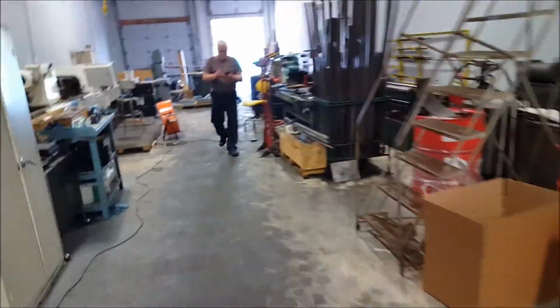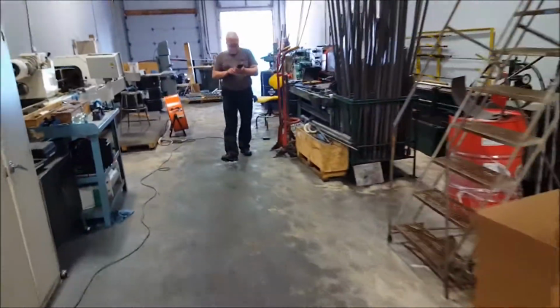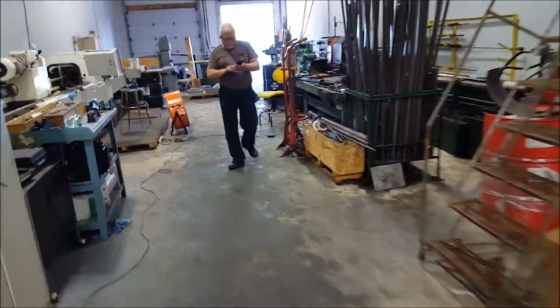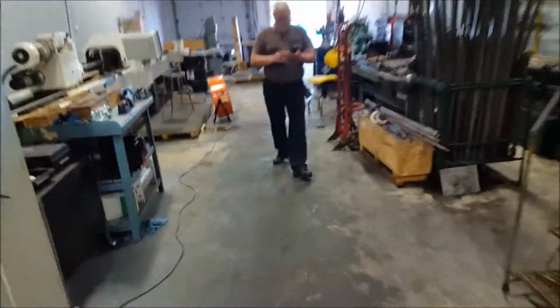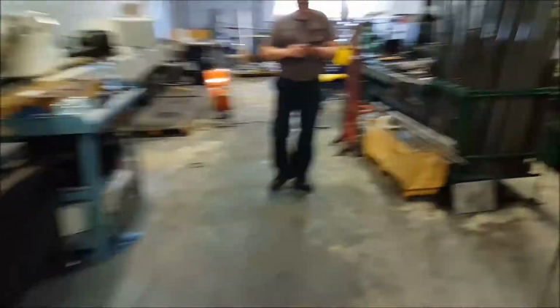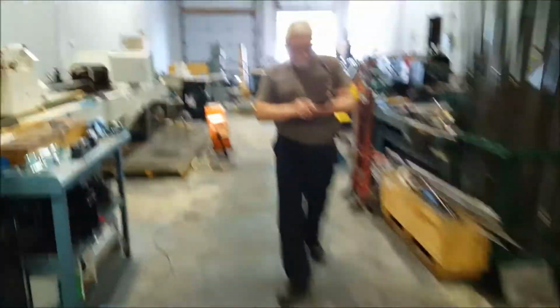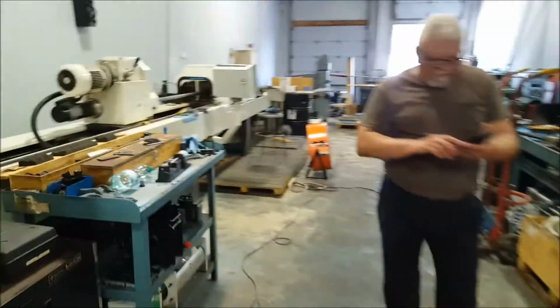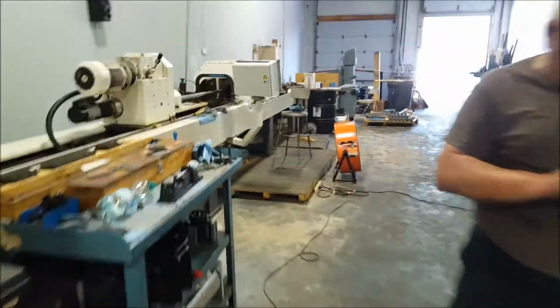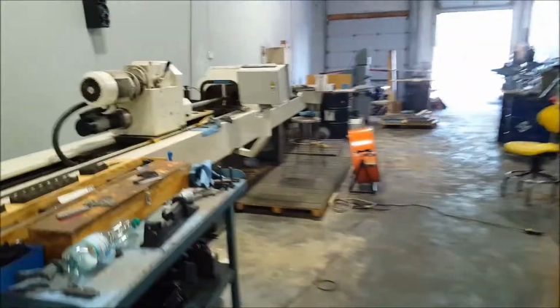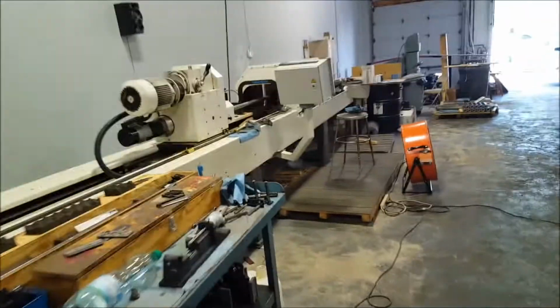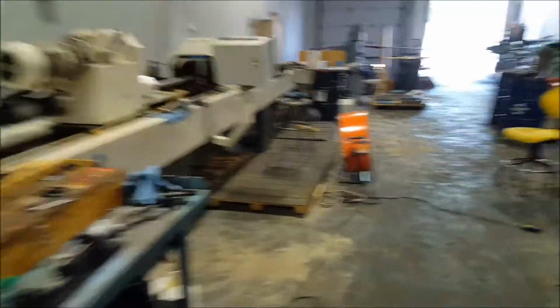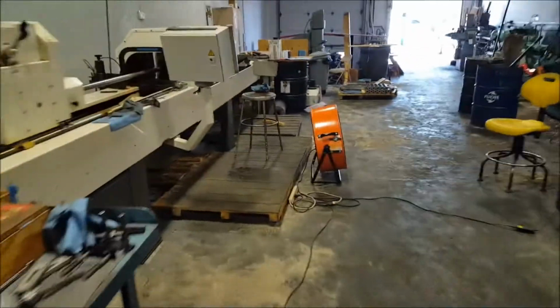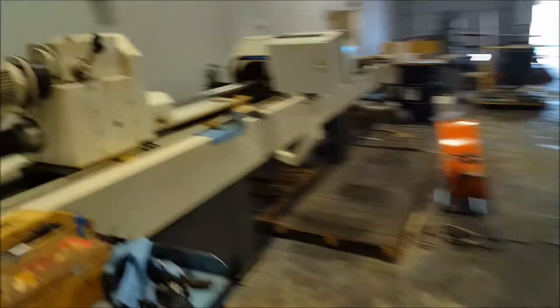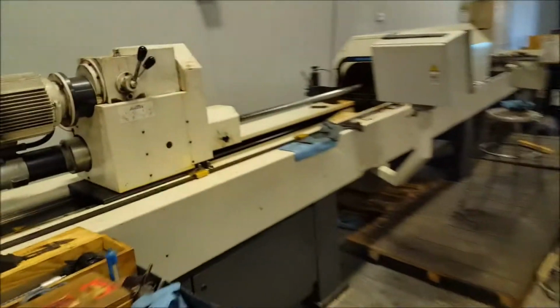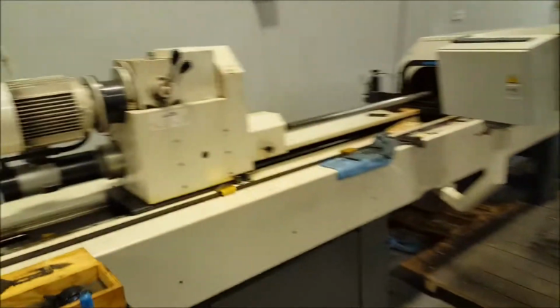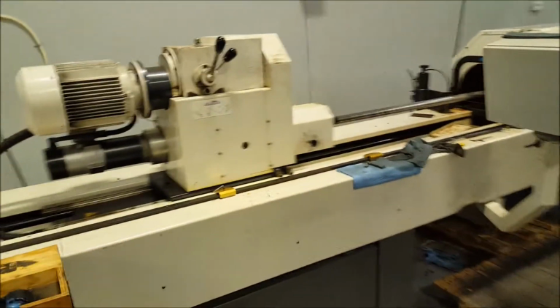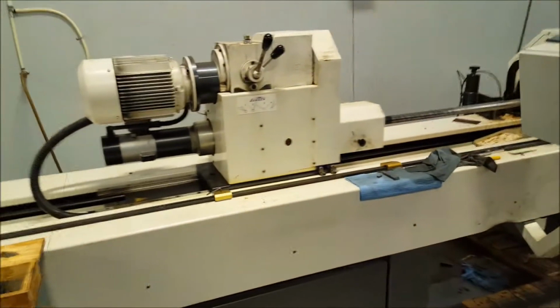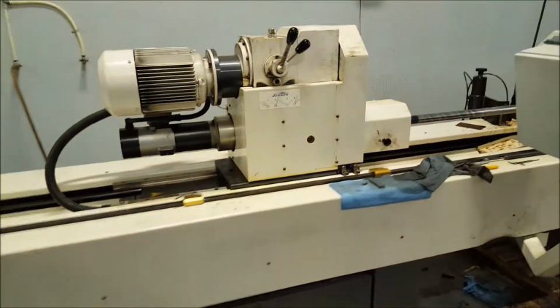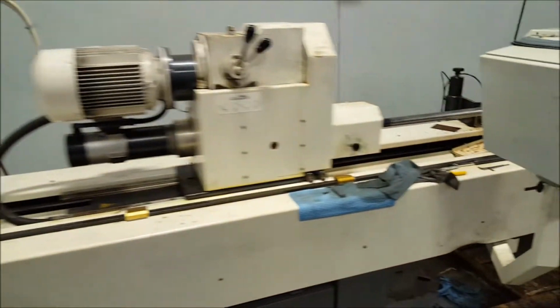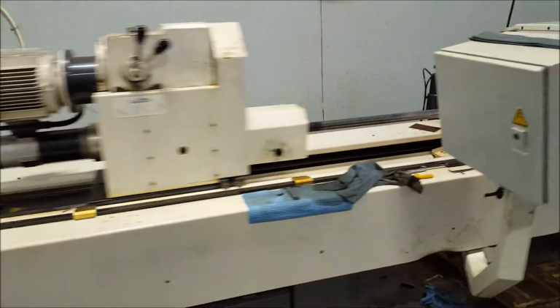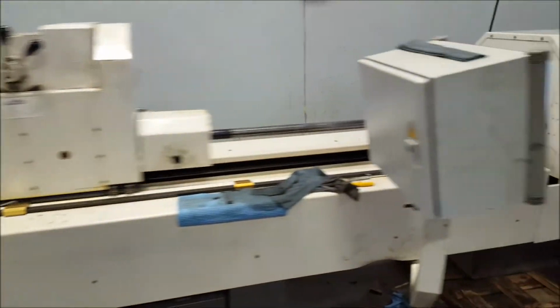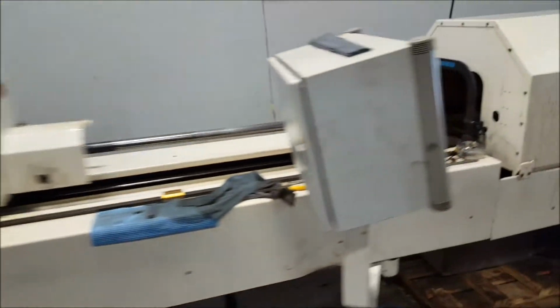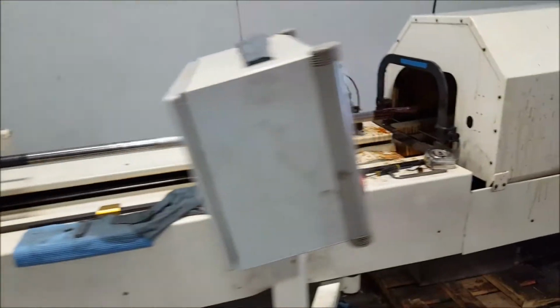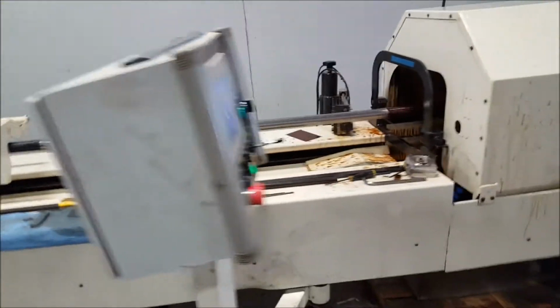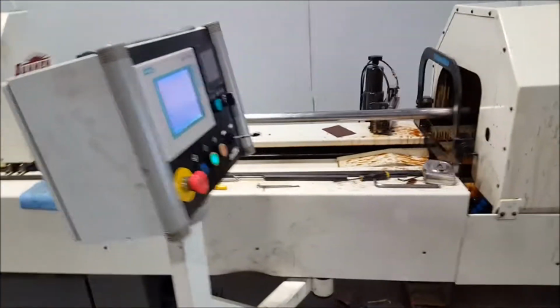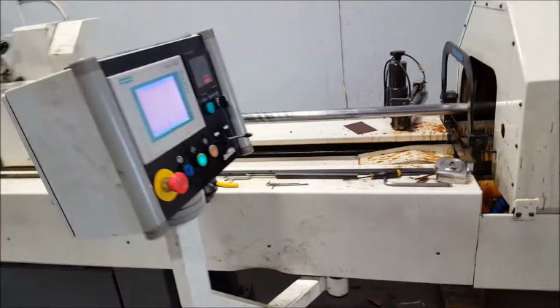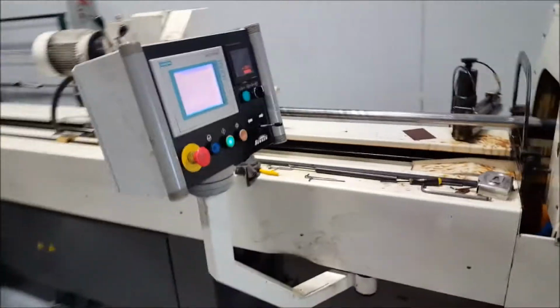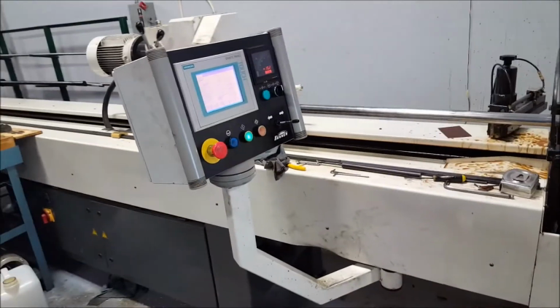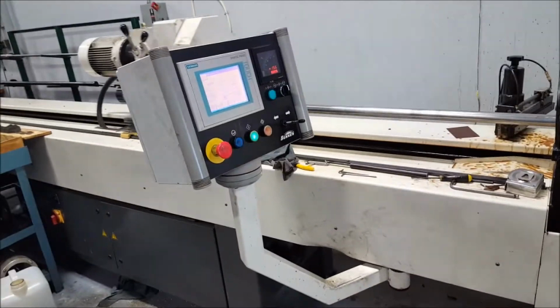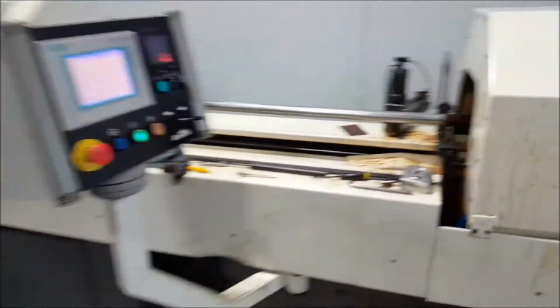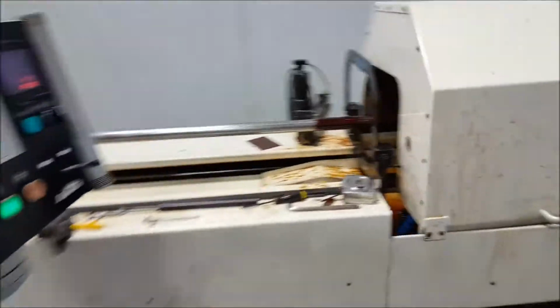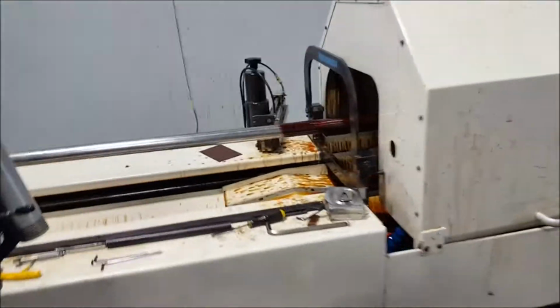This is Peter, our master honer. And this is our big boy — the big Sonnen tube hone — capable of honing up to 22 inches in diameter and 125 inches long.